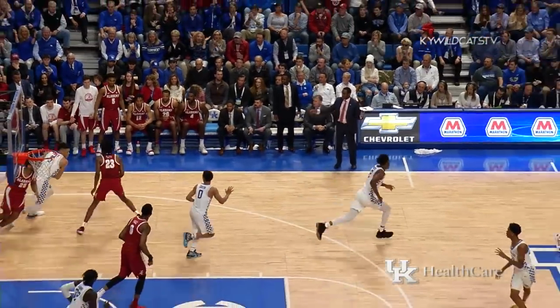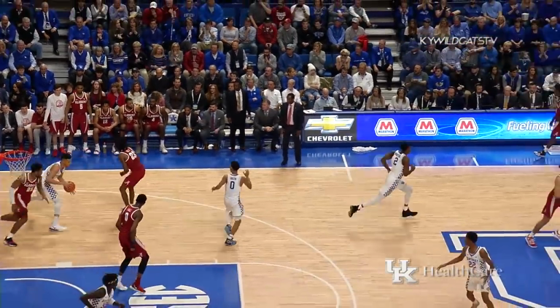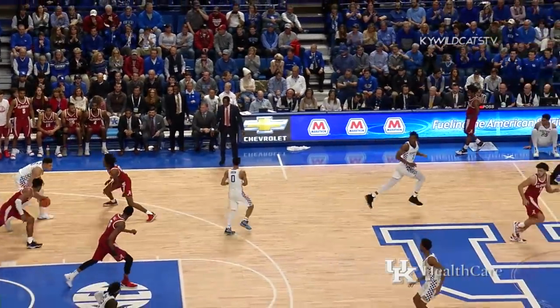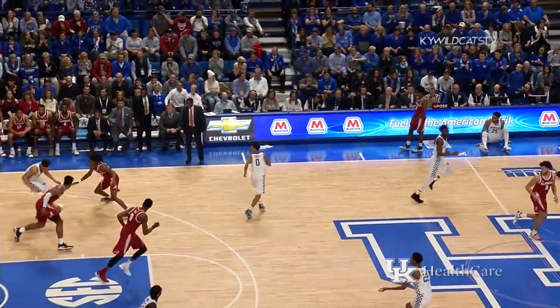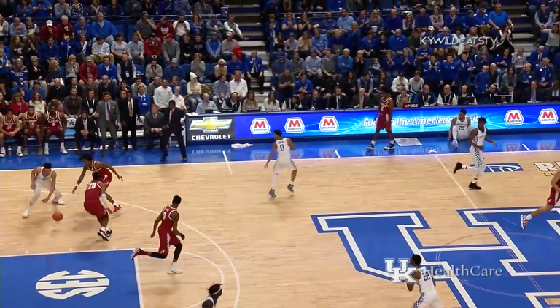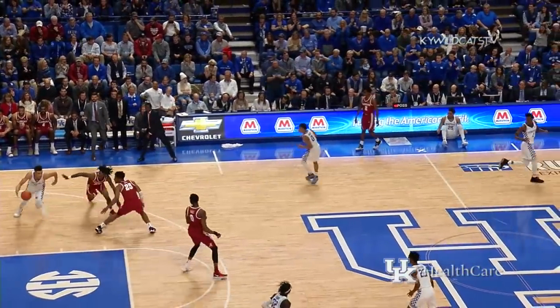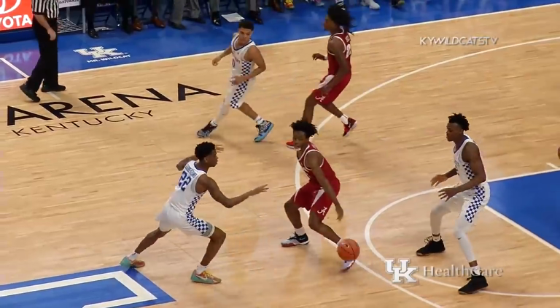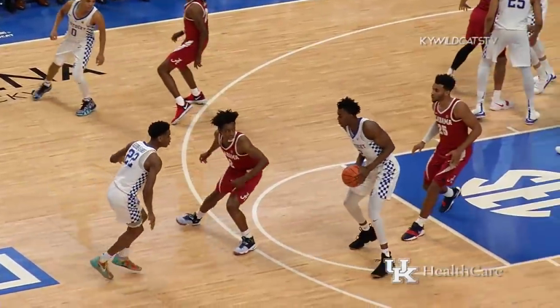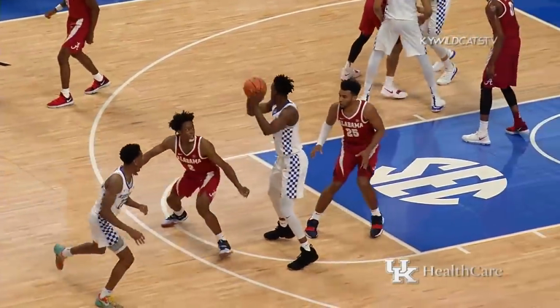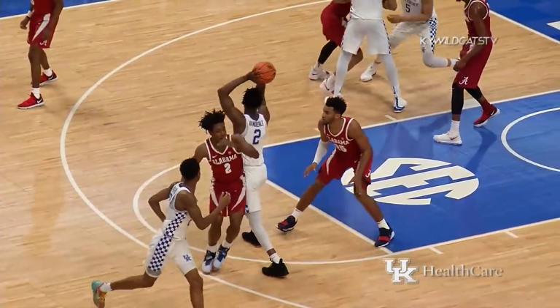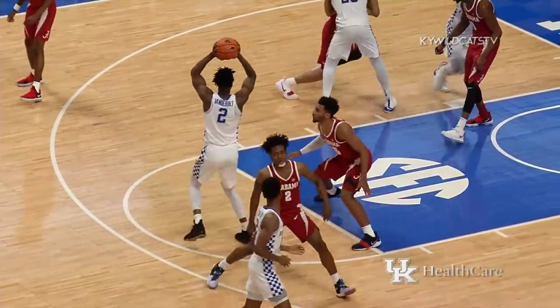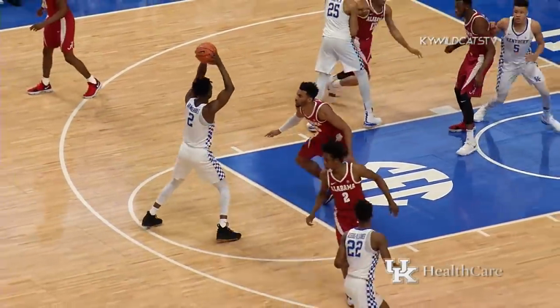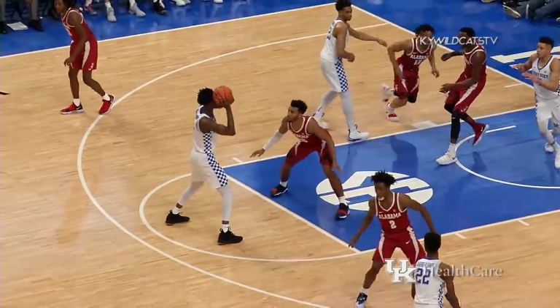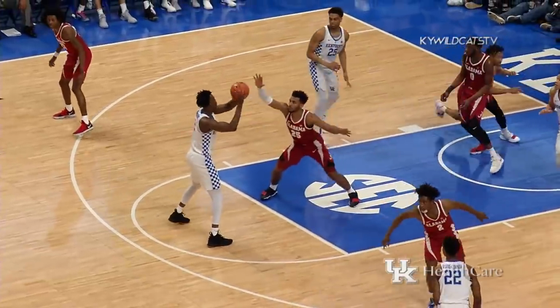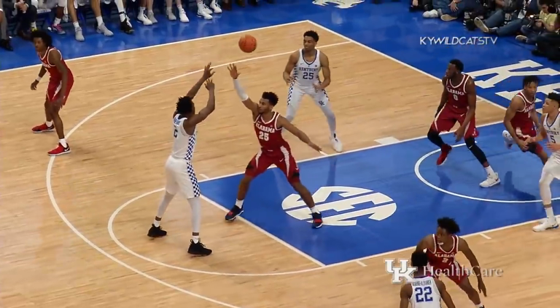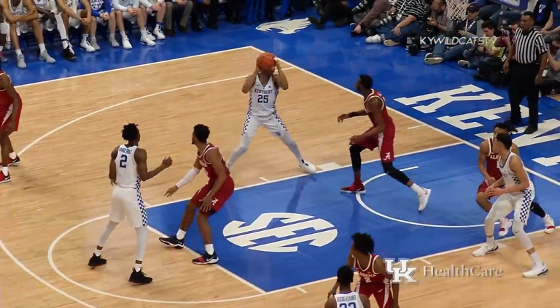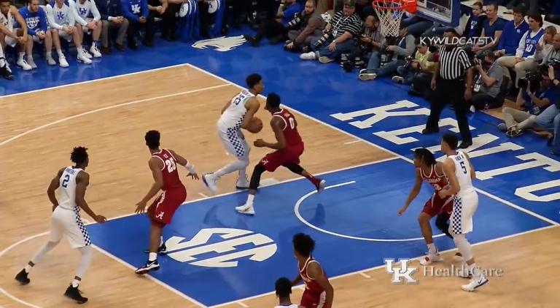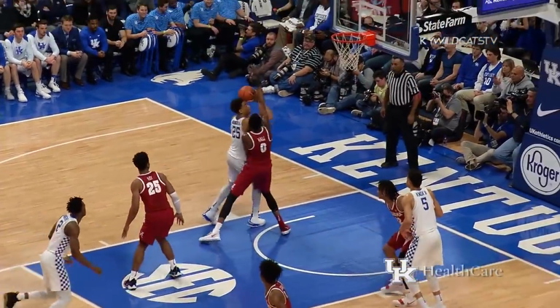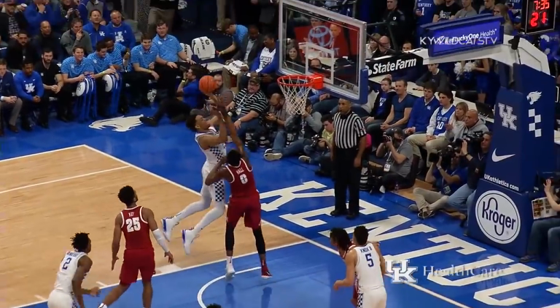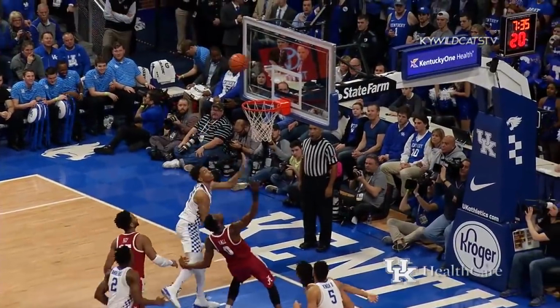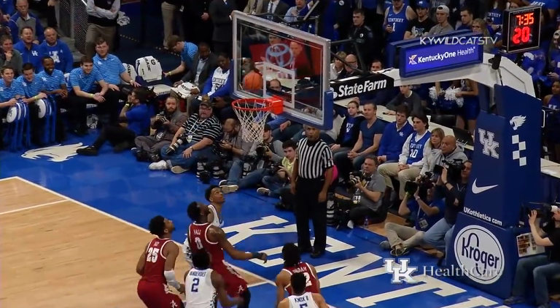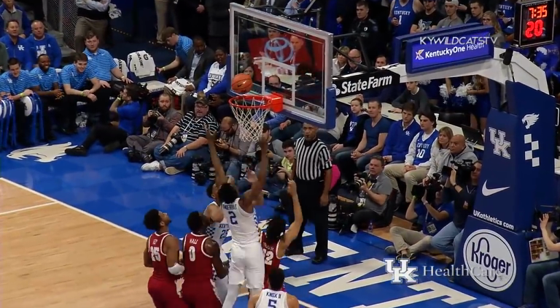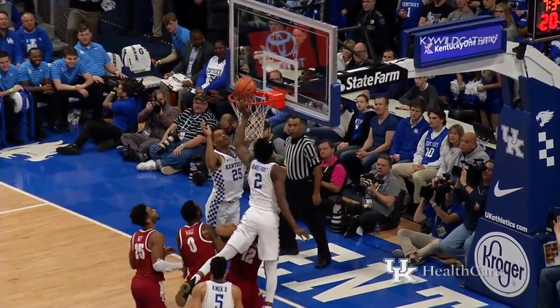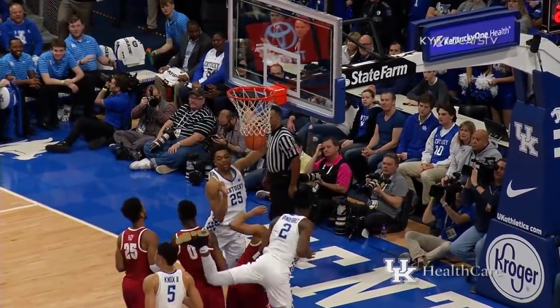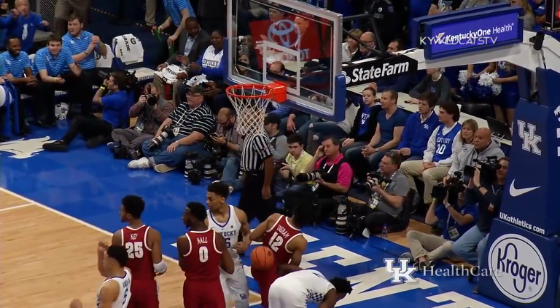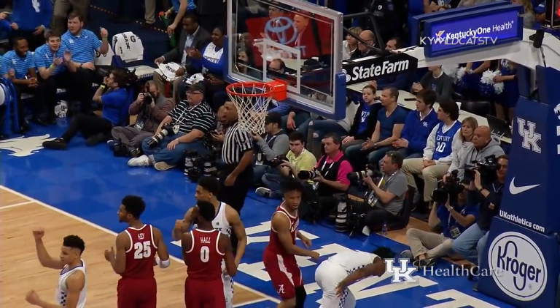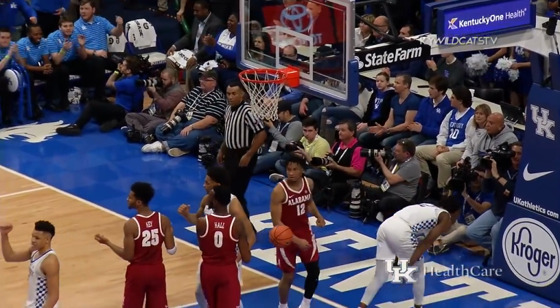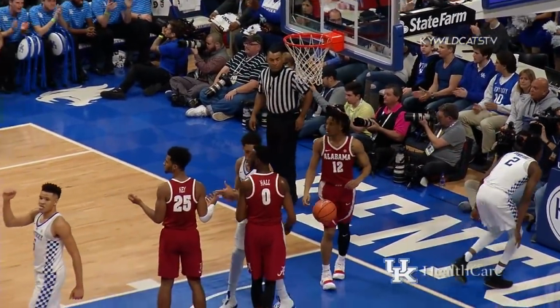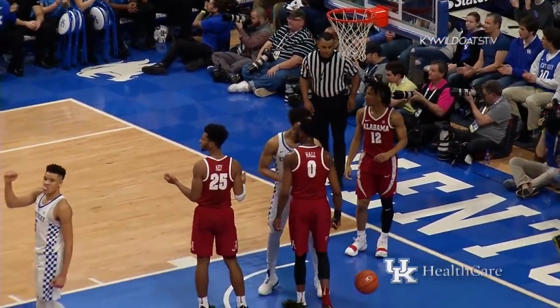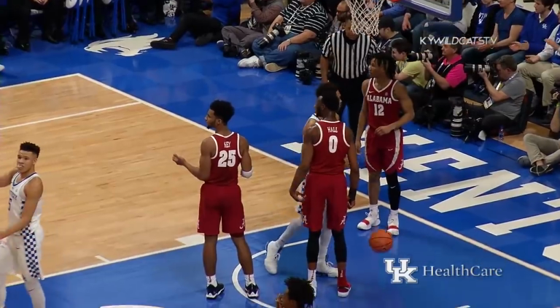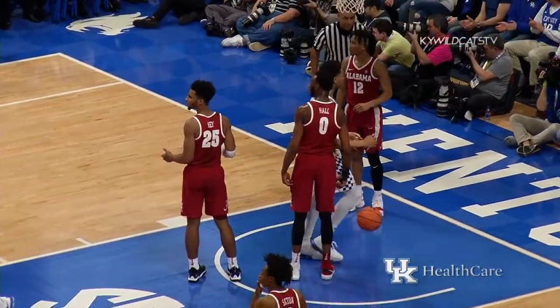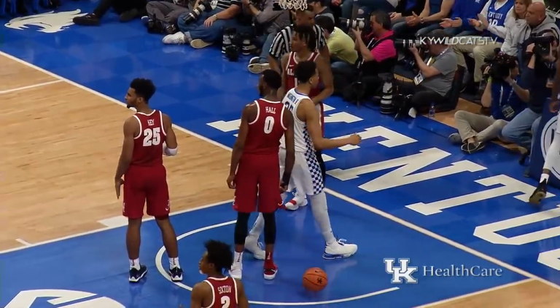Claimed by Knox over the far corner! Kentucky's got Green, Gilgis Alexander, Vanderbilt, Knox, and Washington on the floor. Down low, it goes in, and P.J. scores and gets fouled!